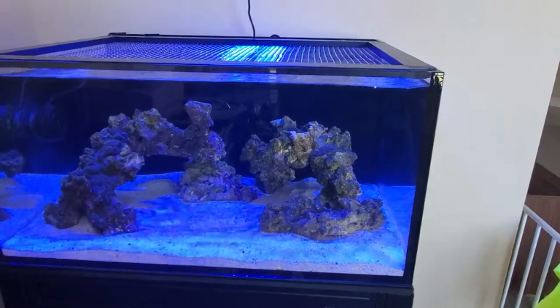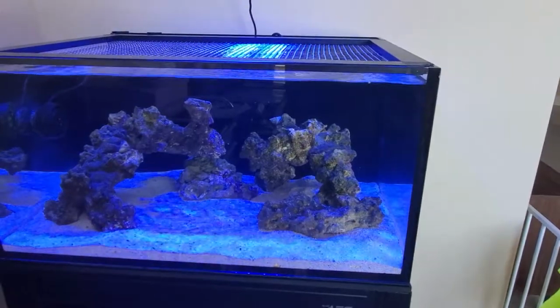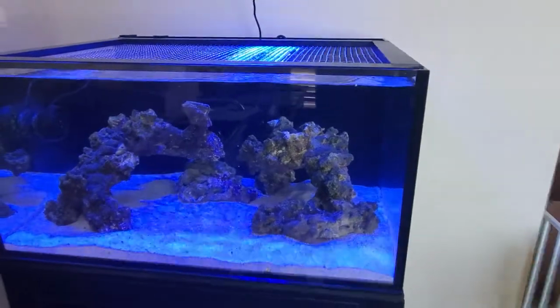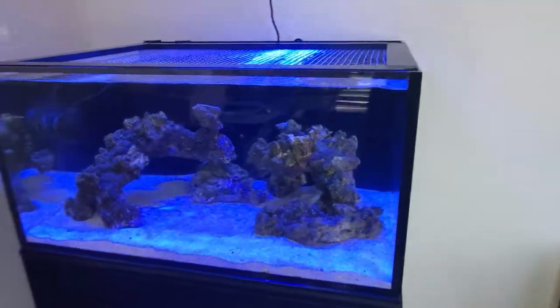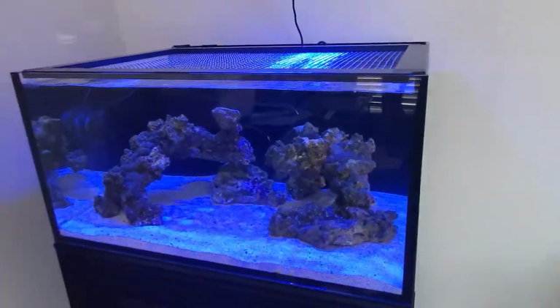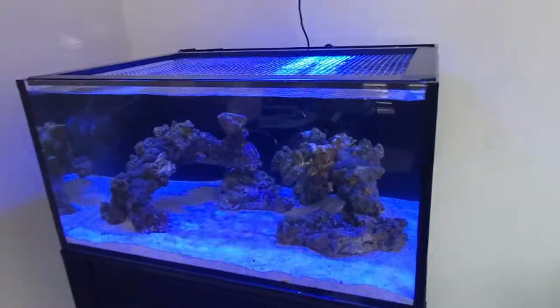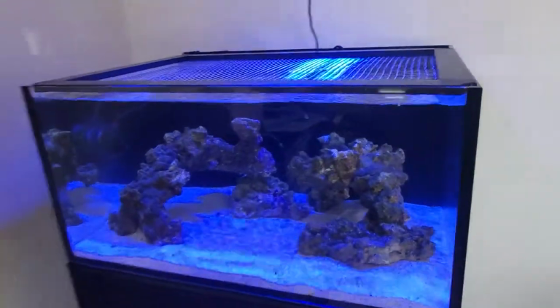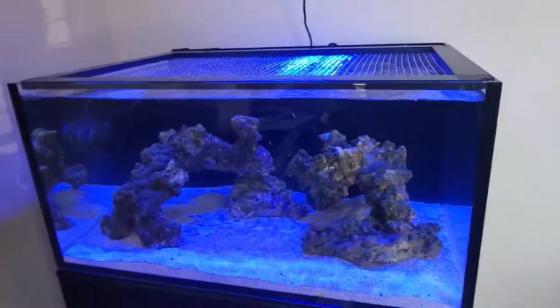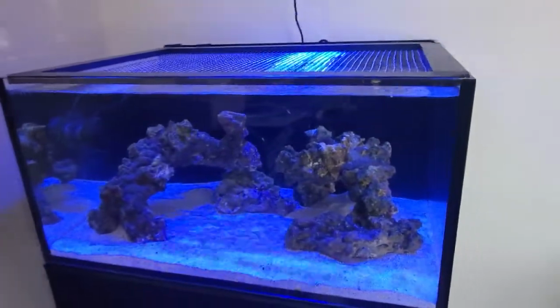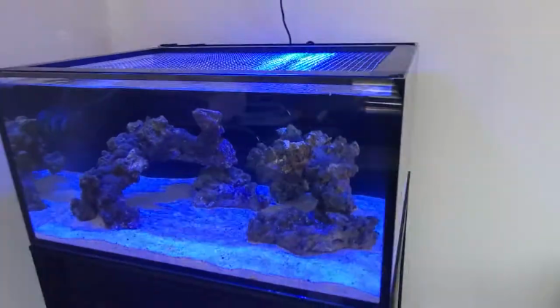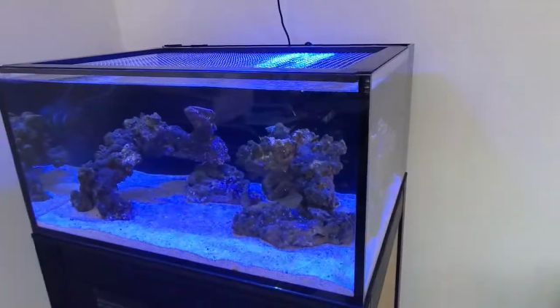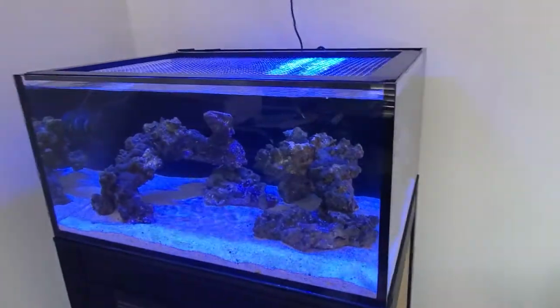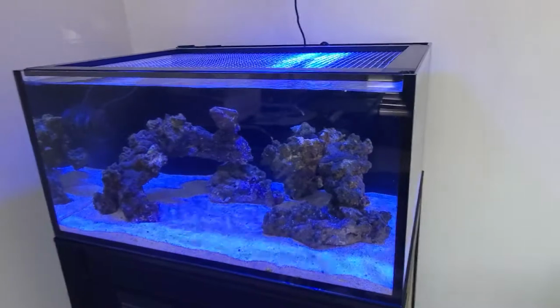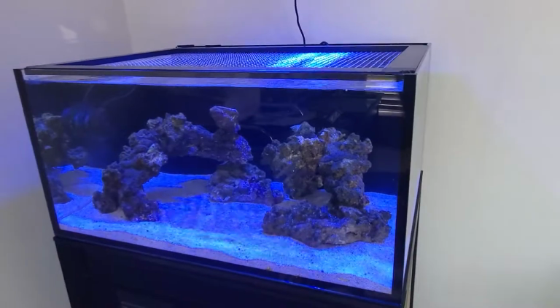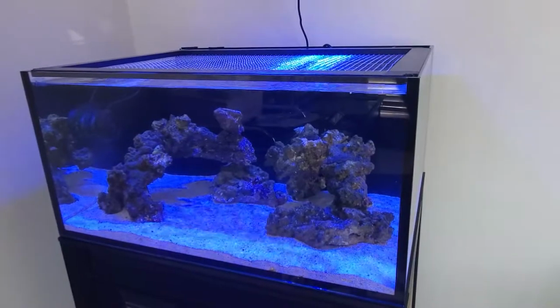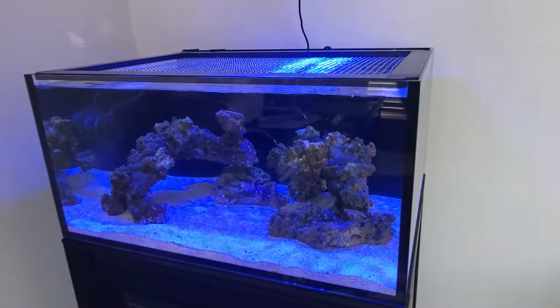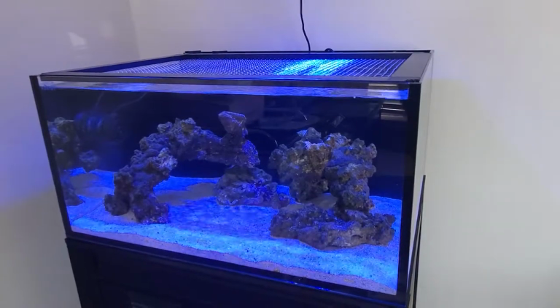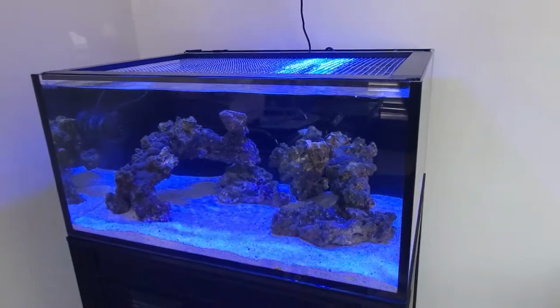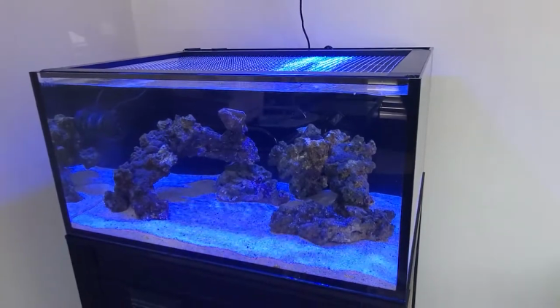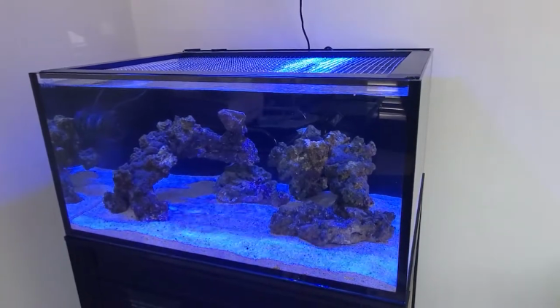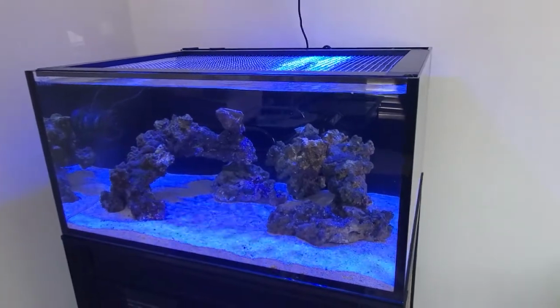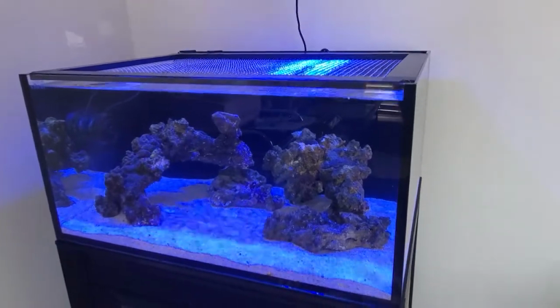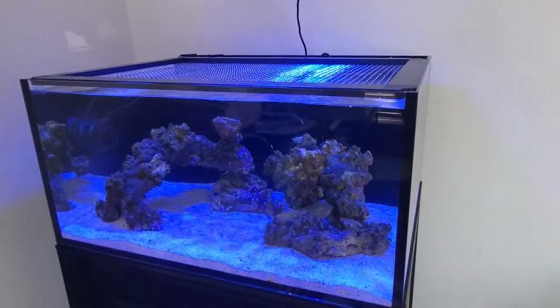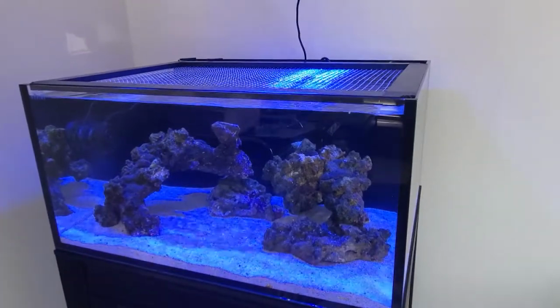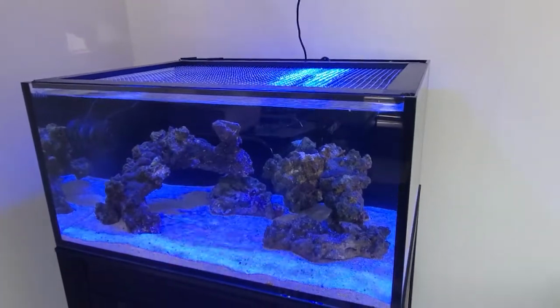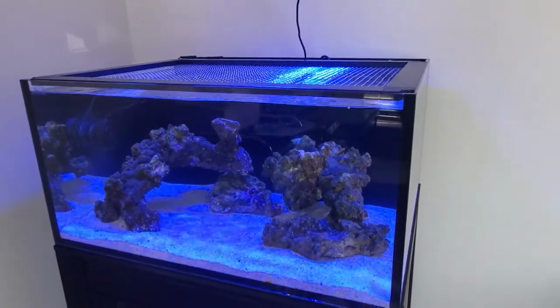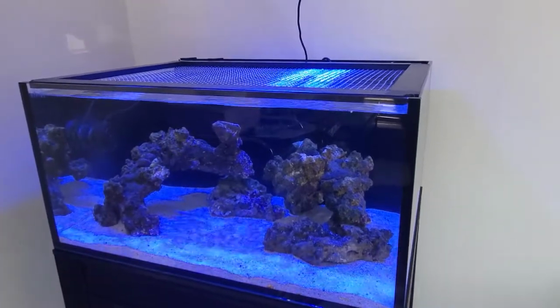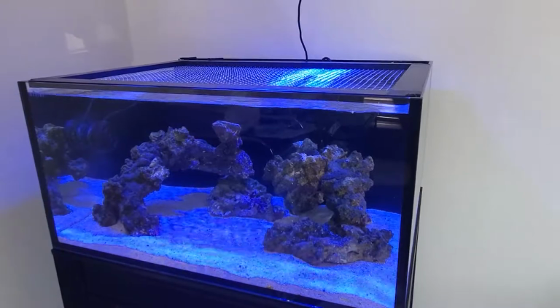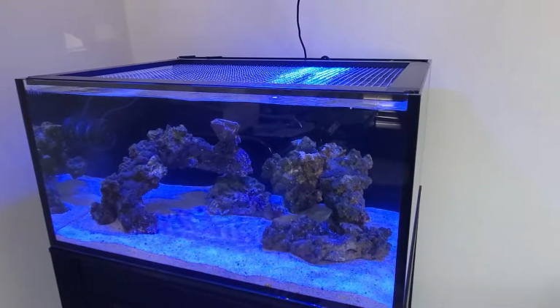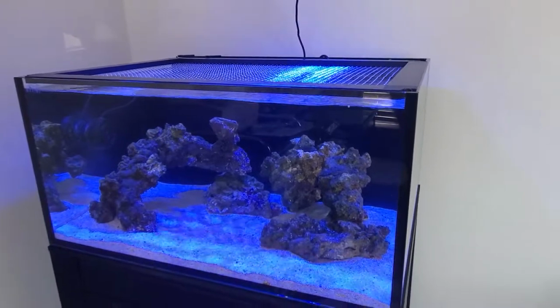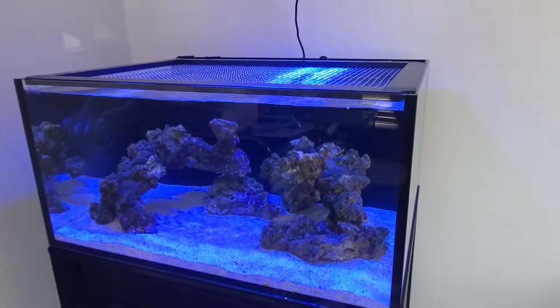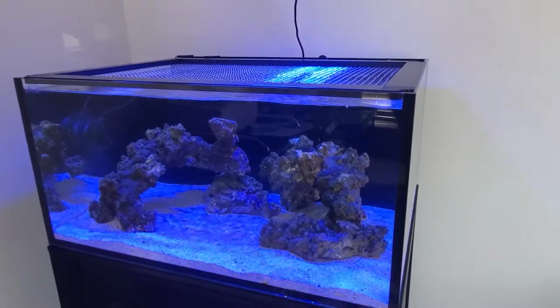What's up guys, welcome back to another episode of Reef Basics. It's been a while since I've done an update and that's because I've had a lot of issues with the 80-gallon, and I have since decided to downsize out of the 80.